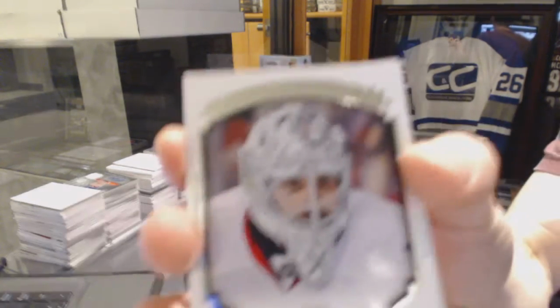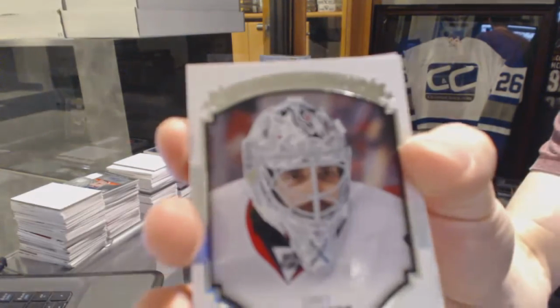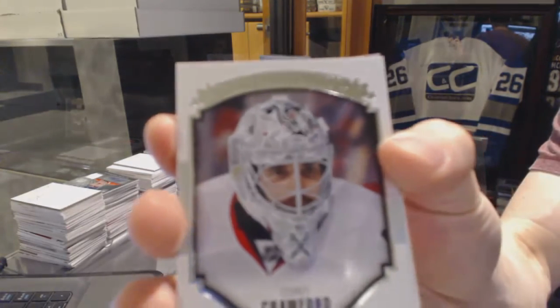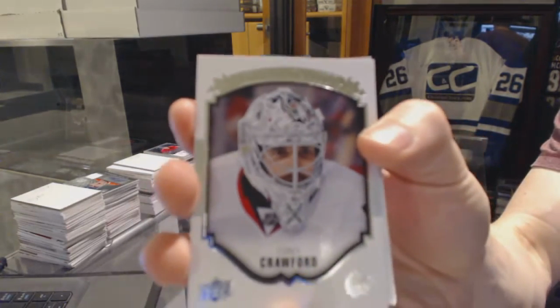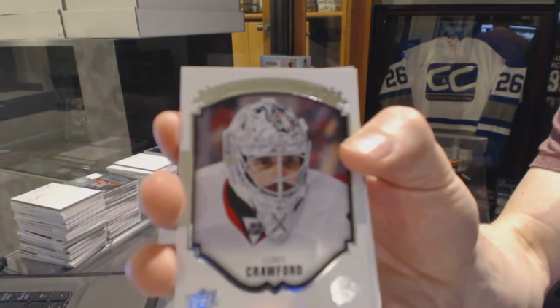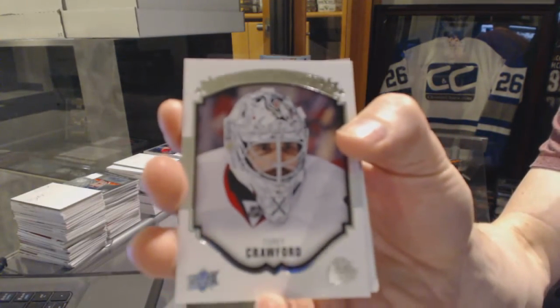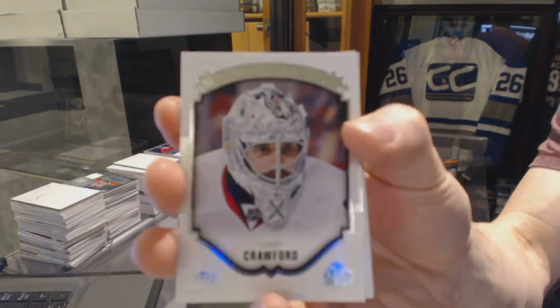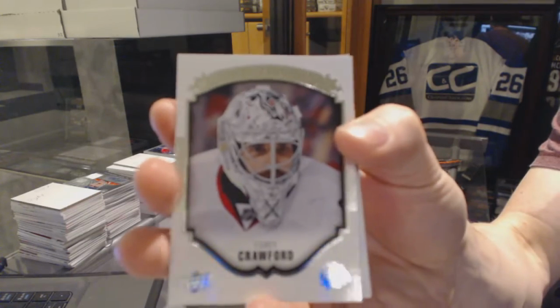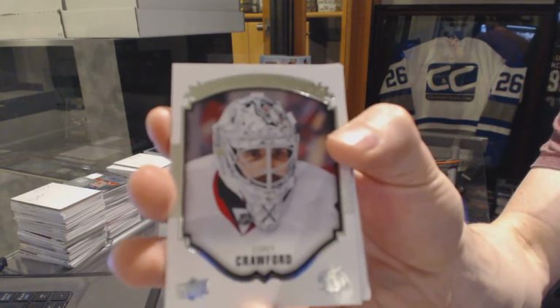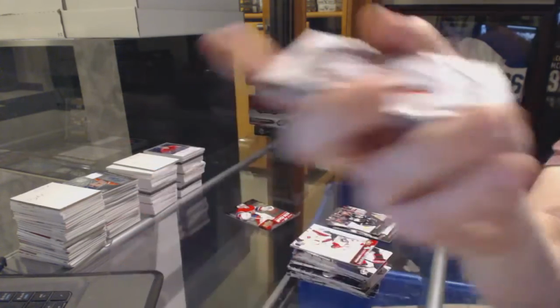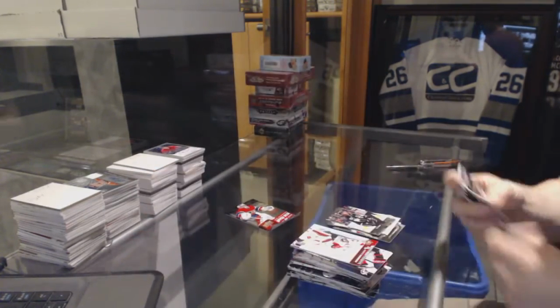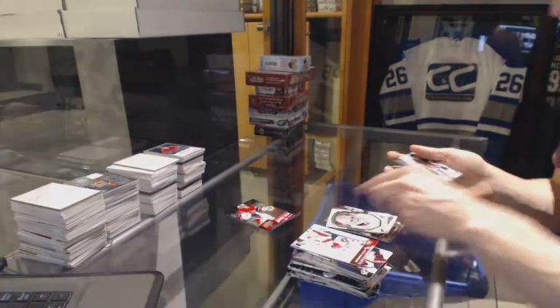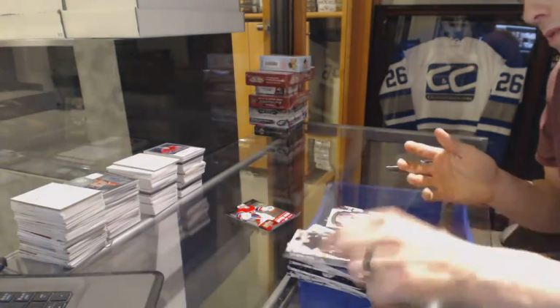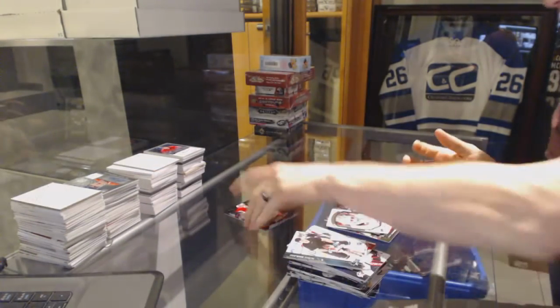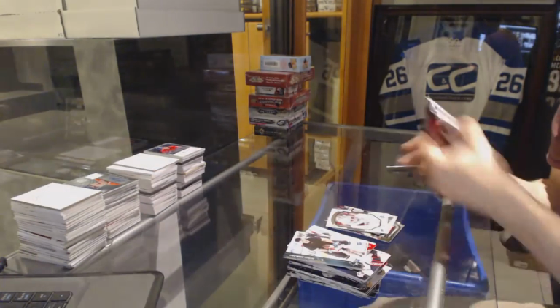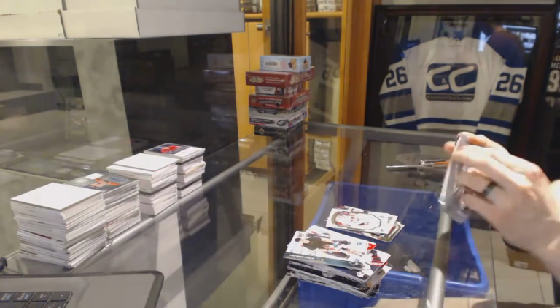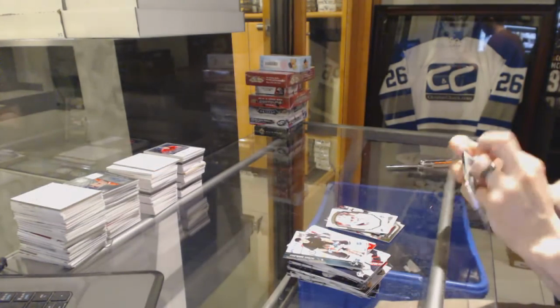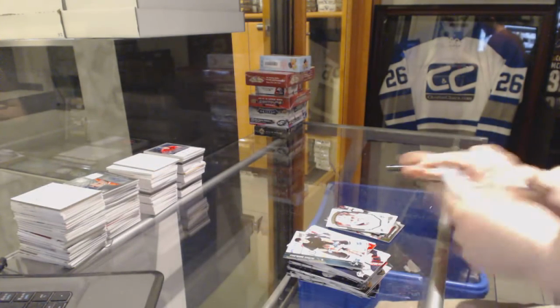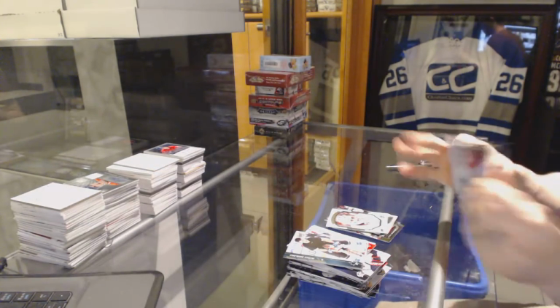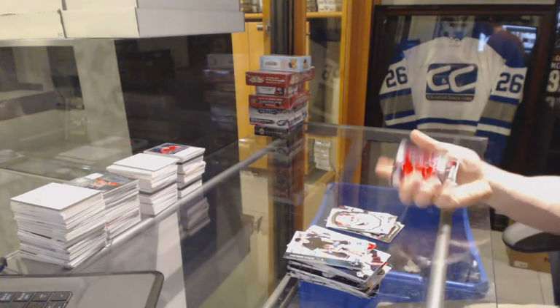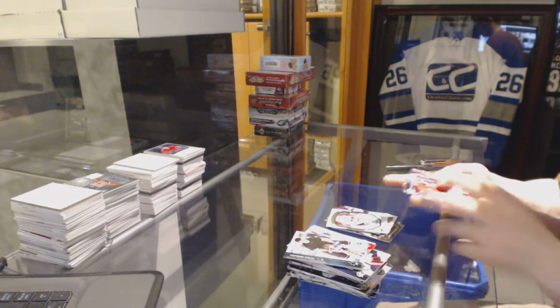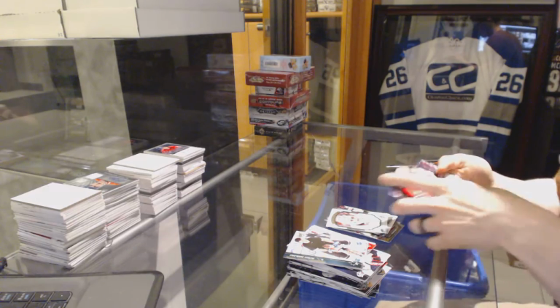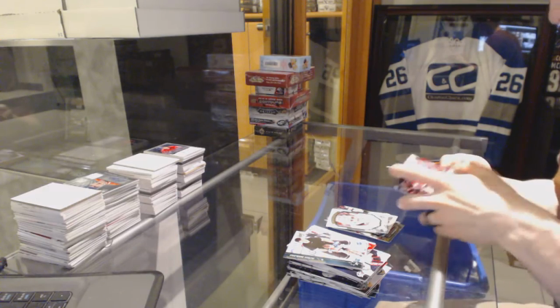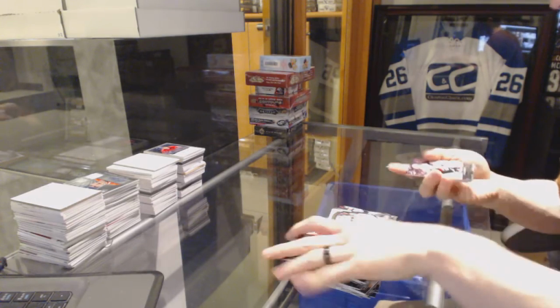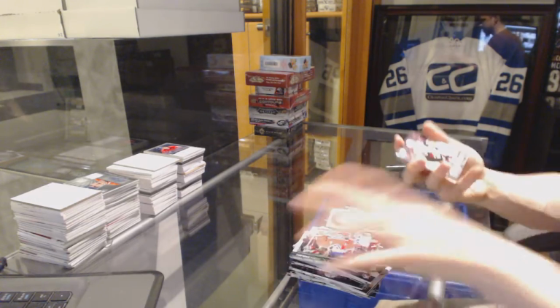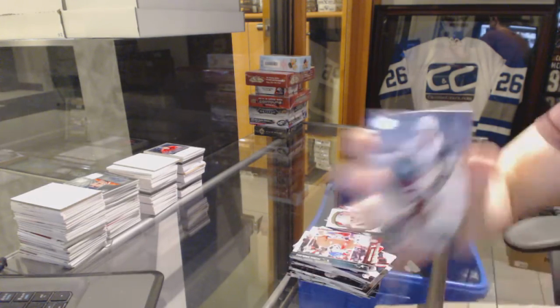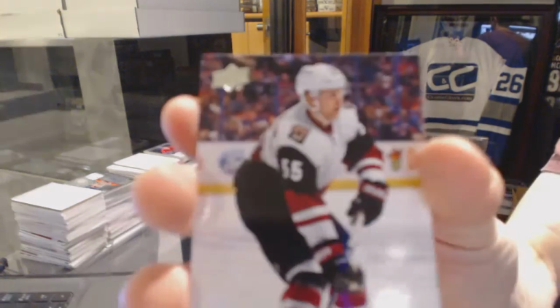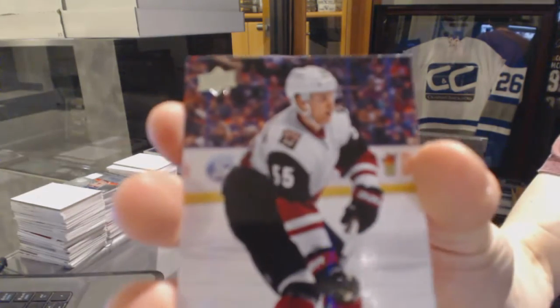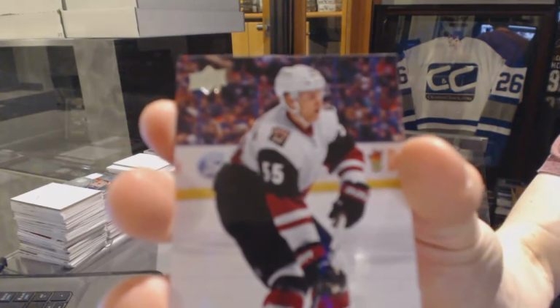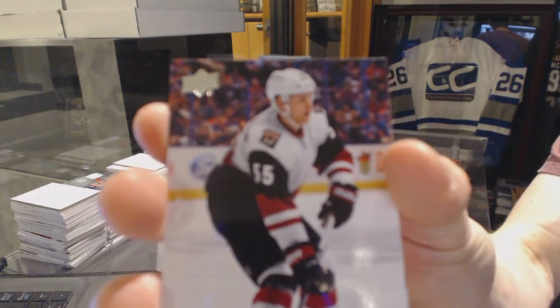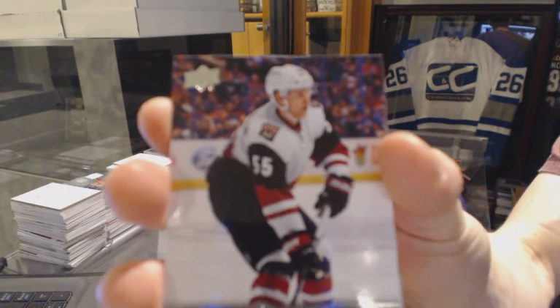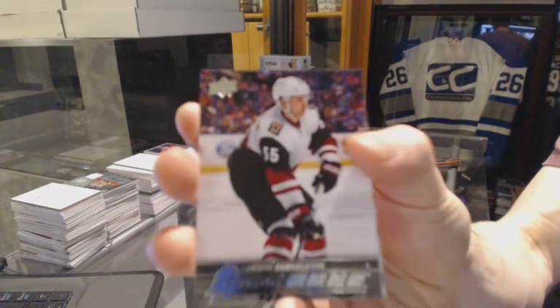Base for the Chicago Blackhawks, Corey Crawford — because why not? And we've got a Young Guns for the Arizona Coyotes, Henrik Samuelsson.